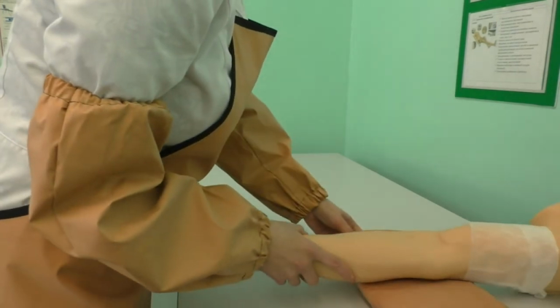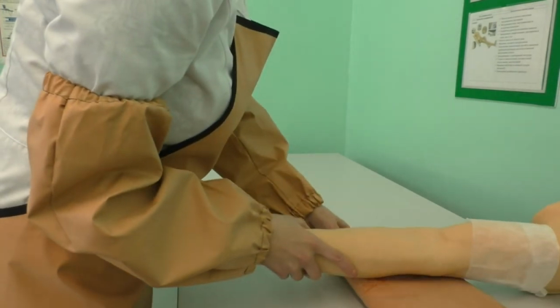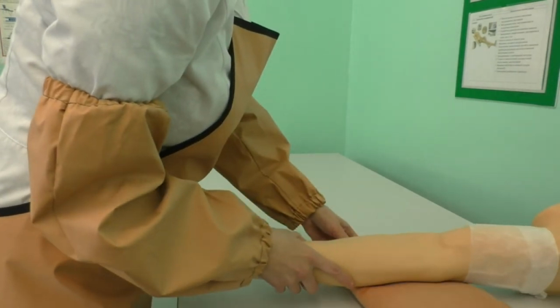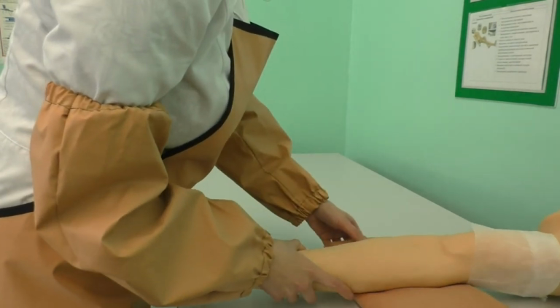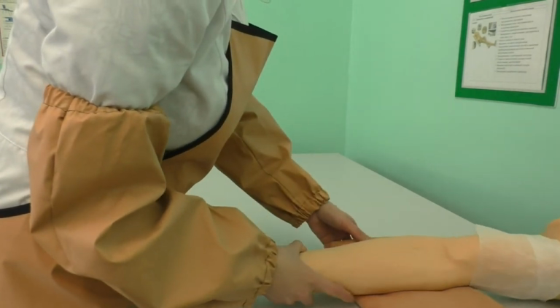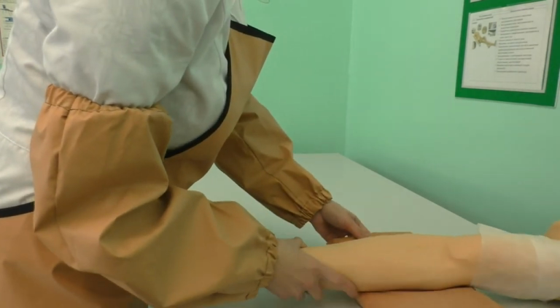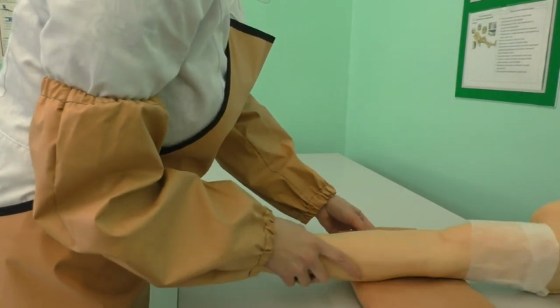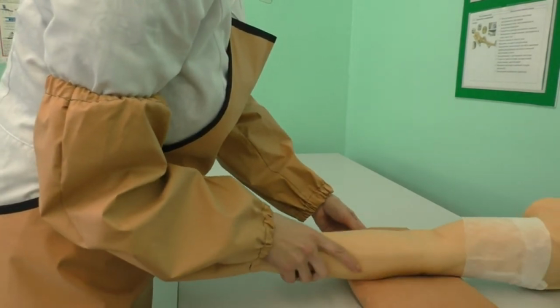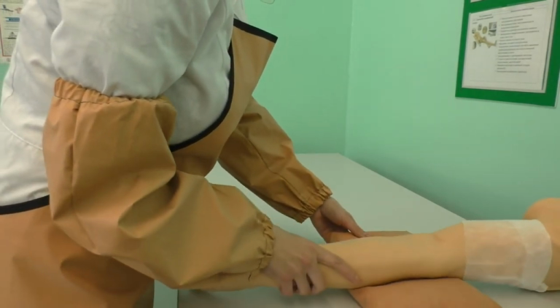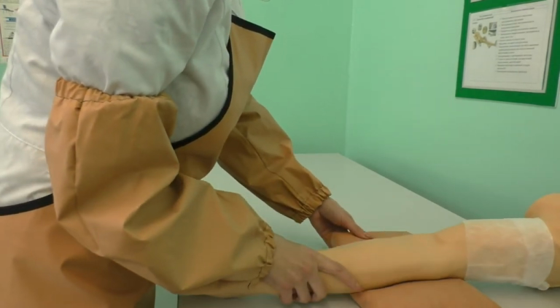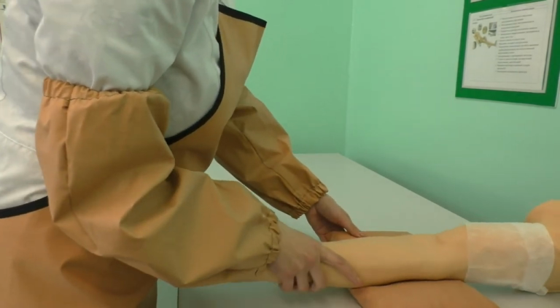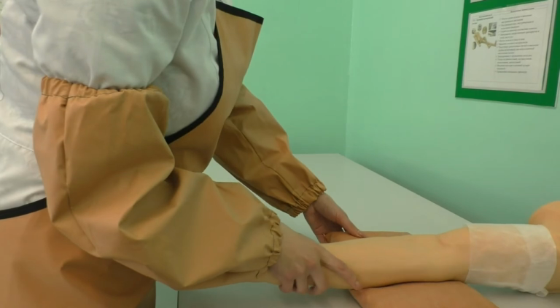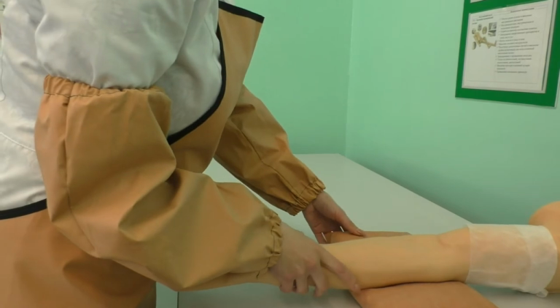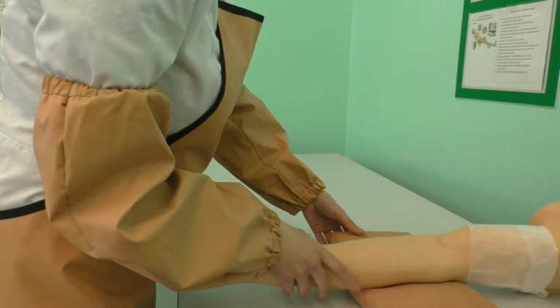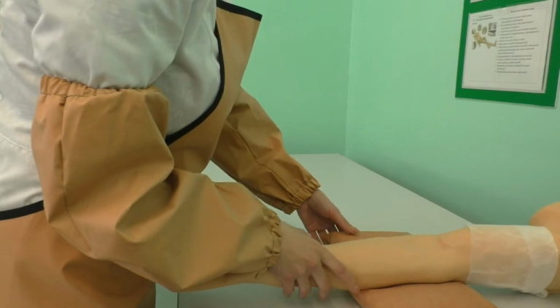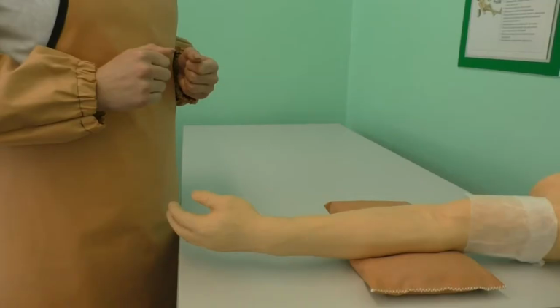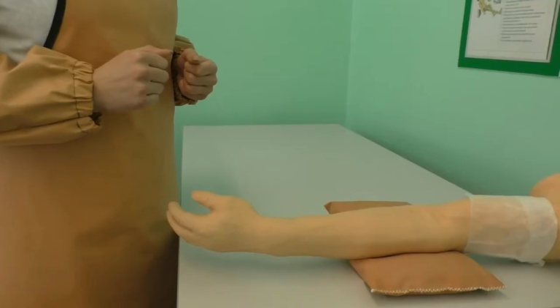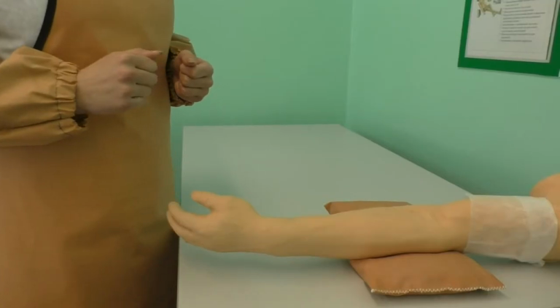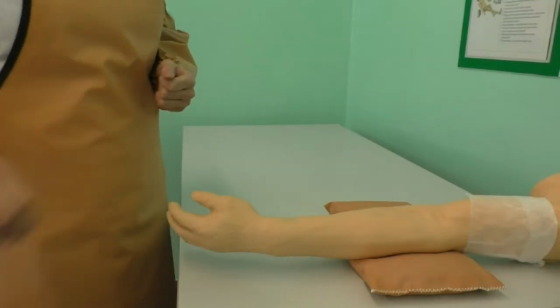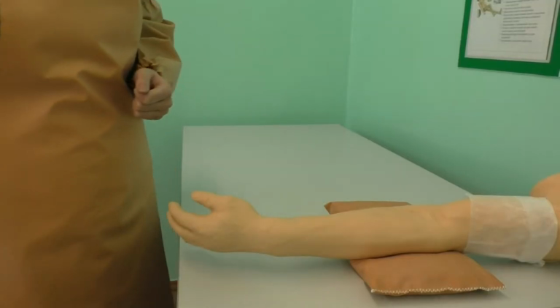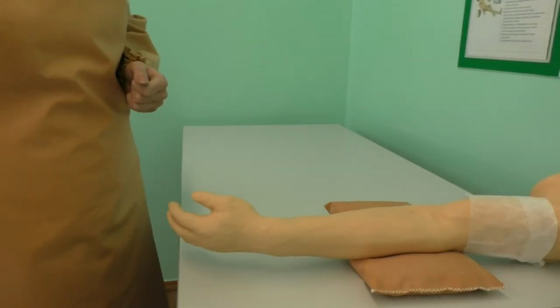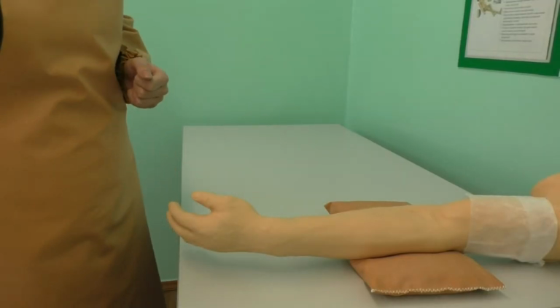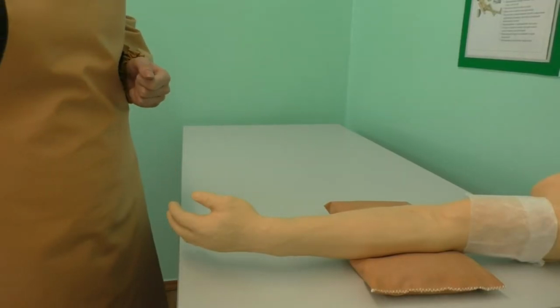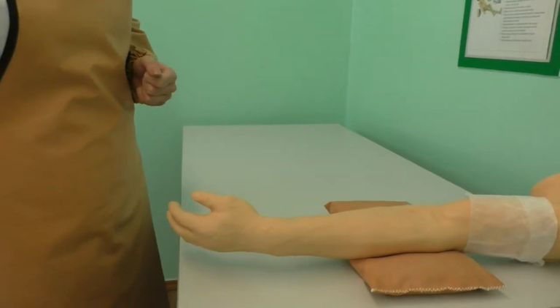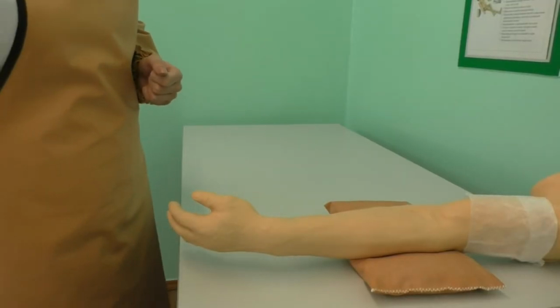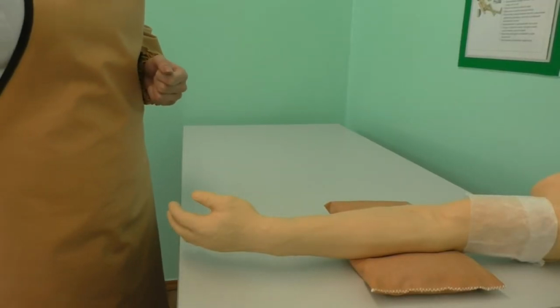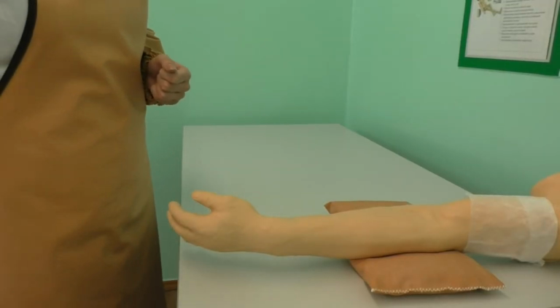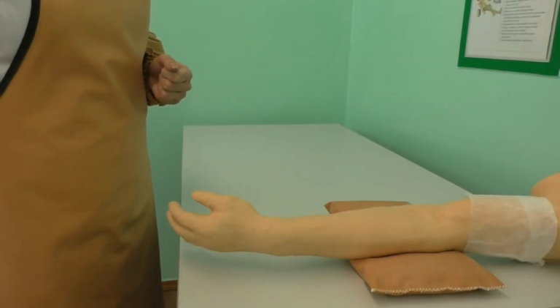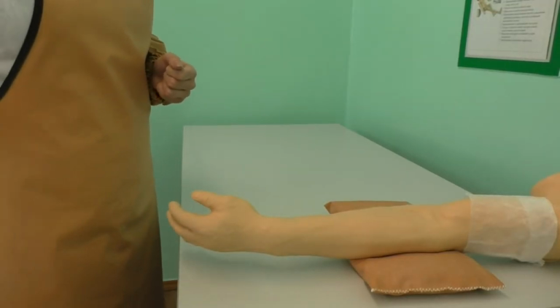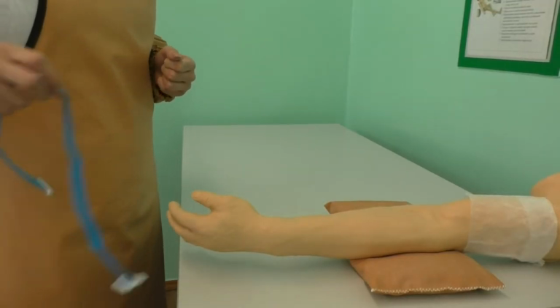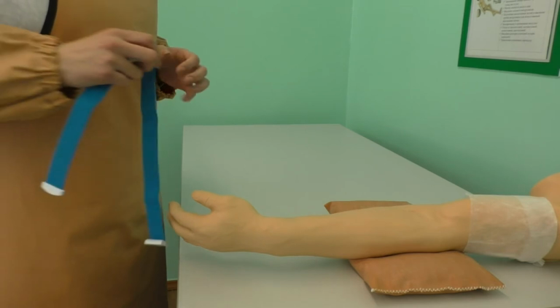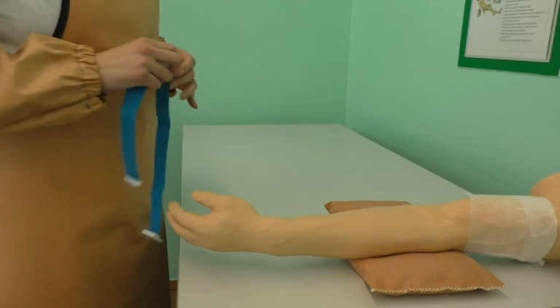Open the packaging with cotton balls. Use the technique from the checklist to draw medicine from a vial or ampoule and prepare the syringe for medication.